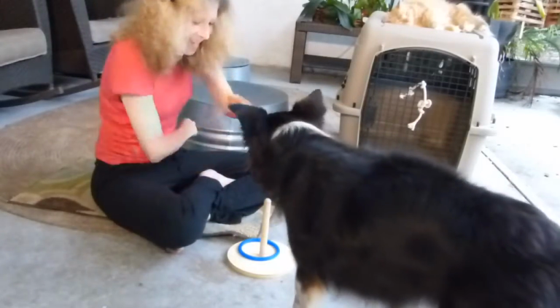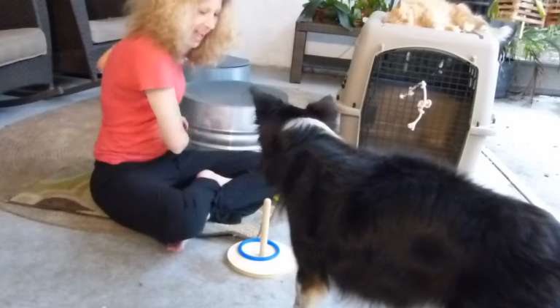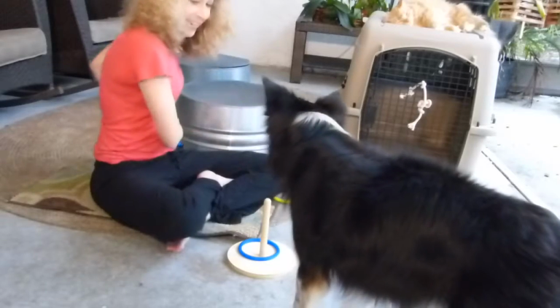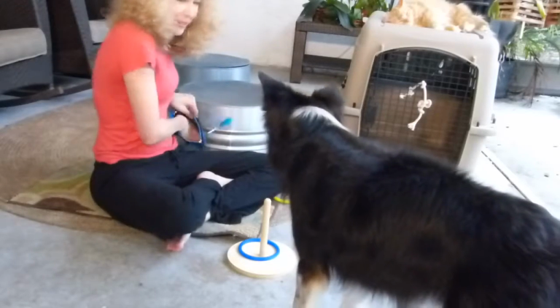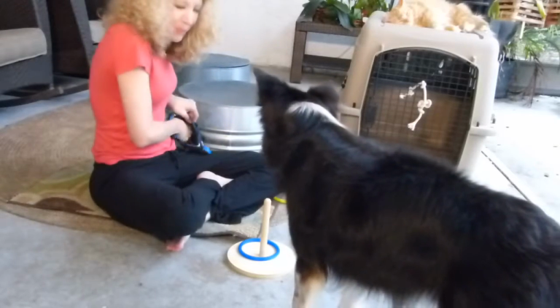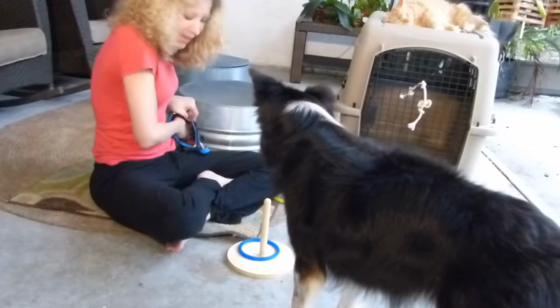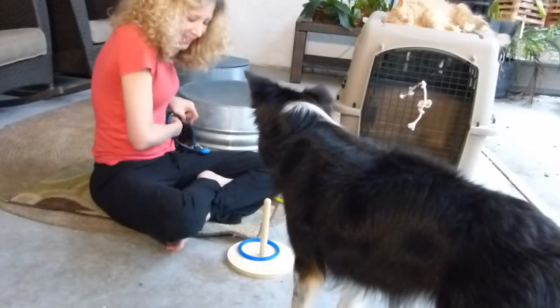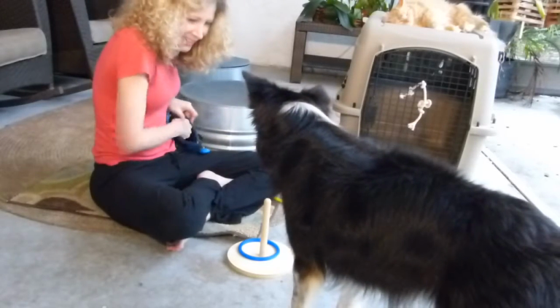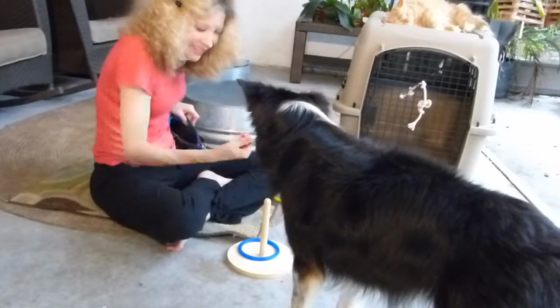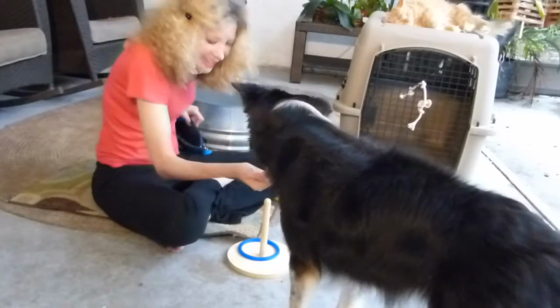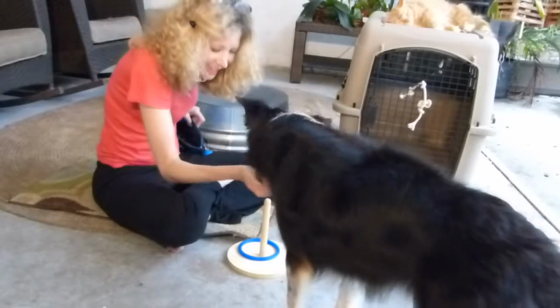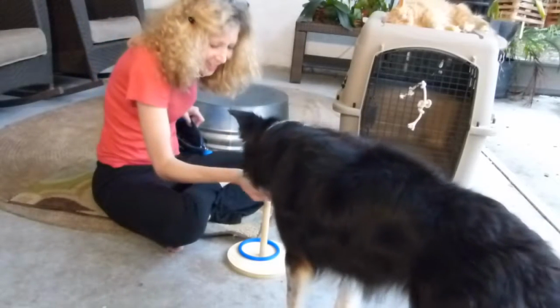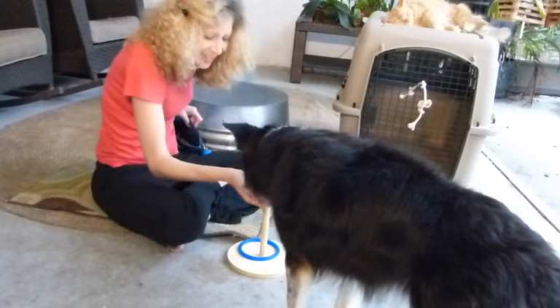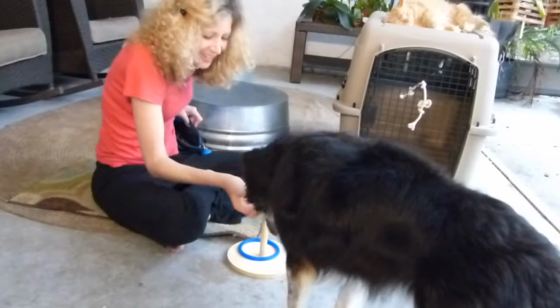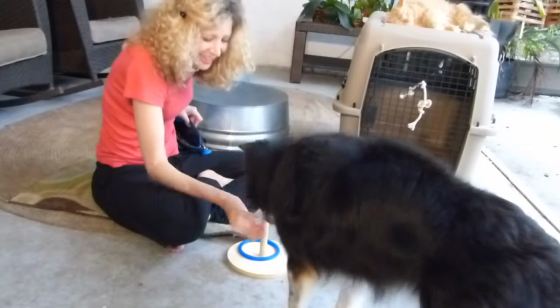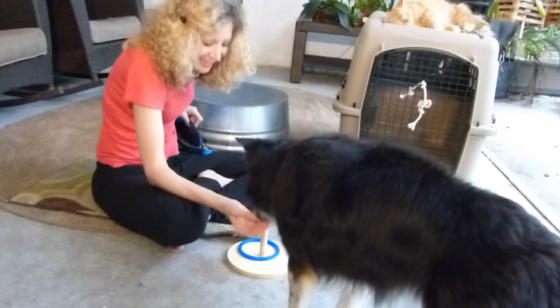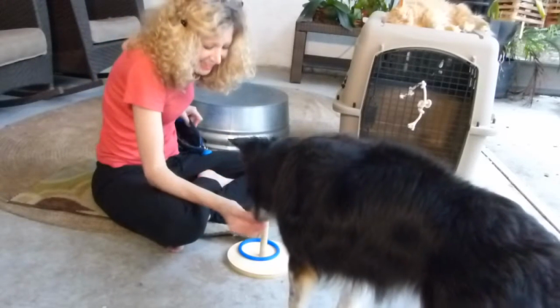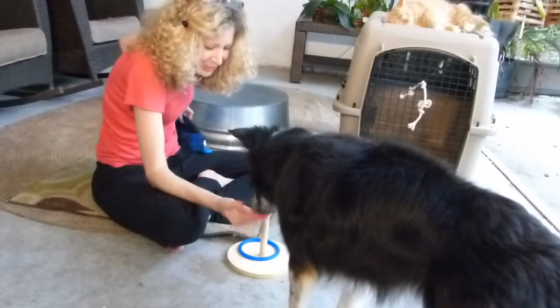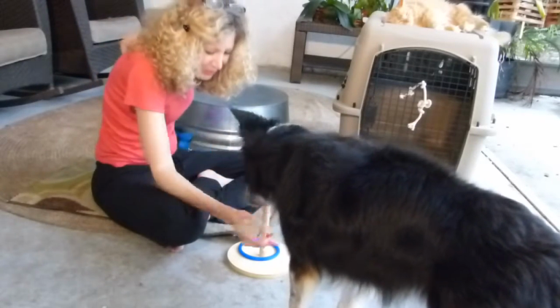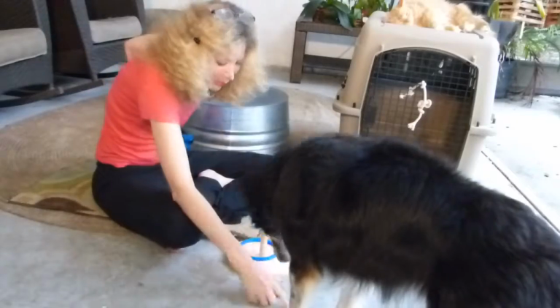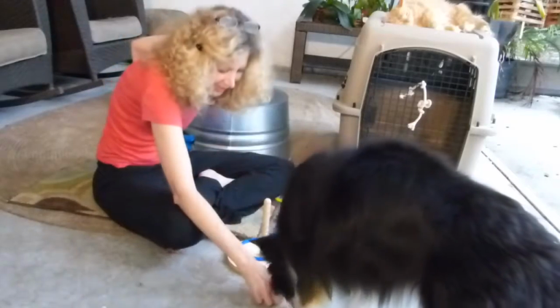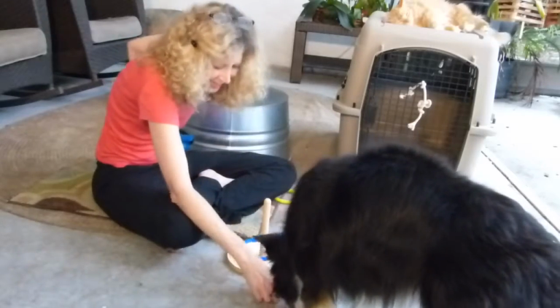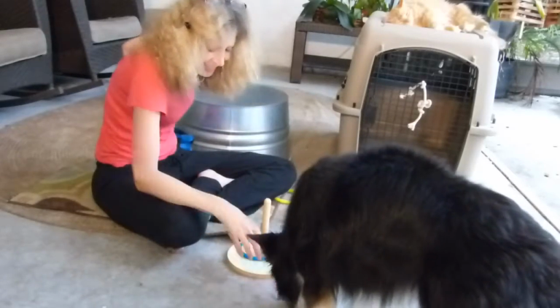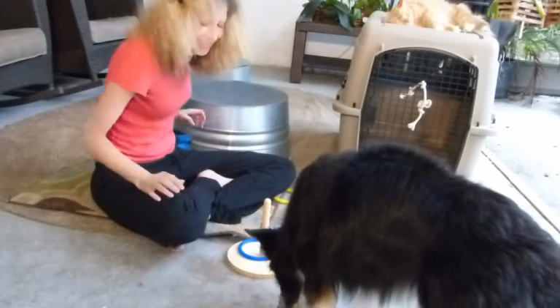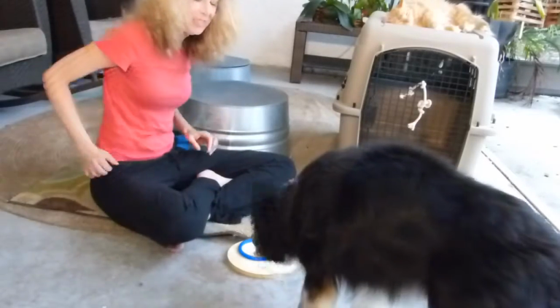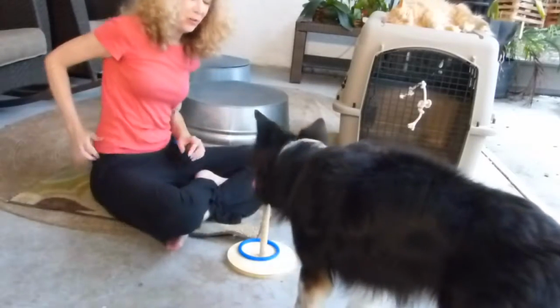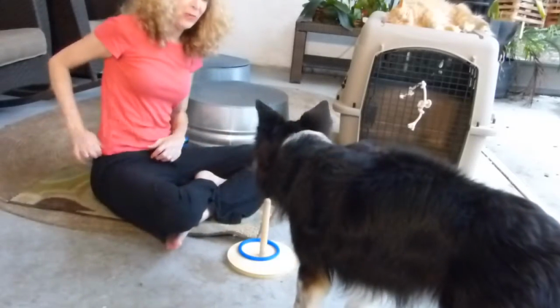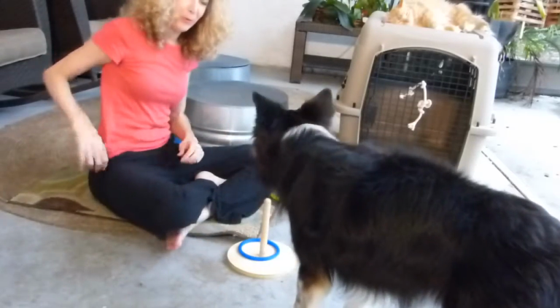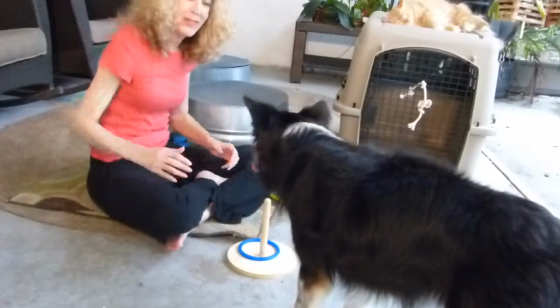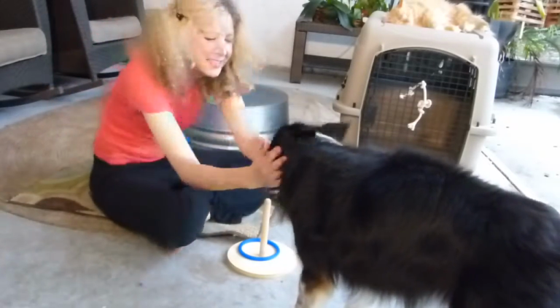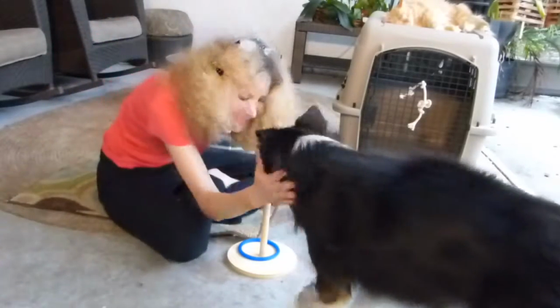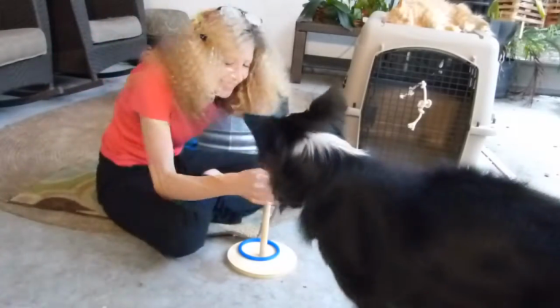He got it! Oh, good boy. Good boy. That's what we're going for, Mick. That's it.